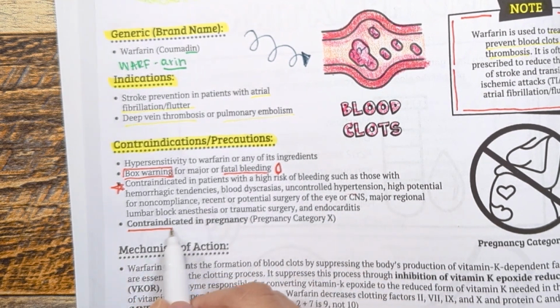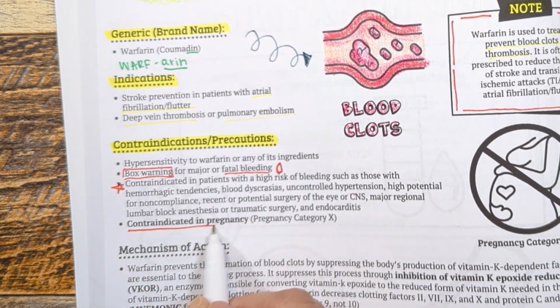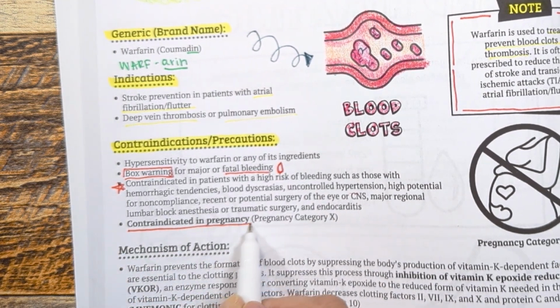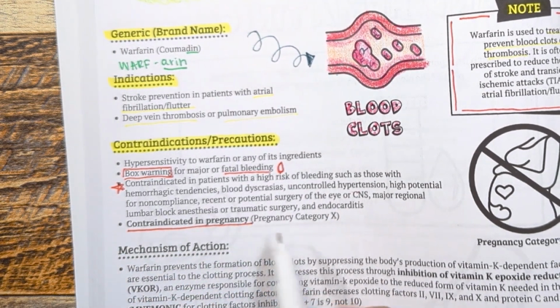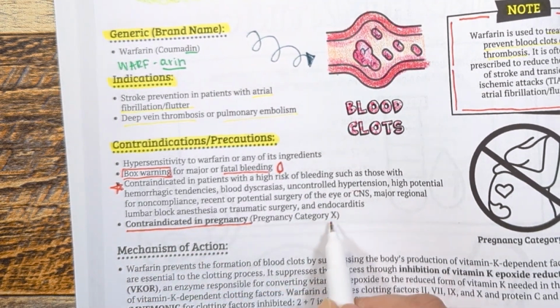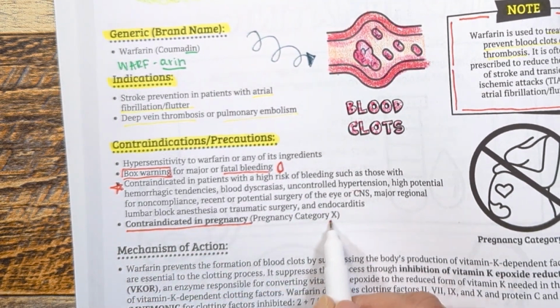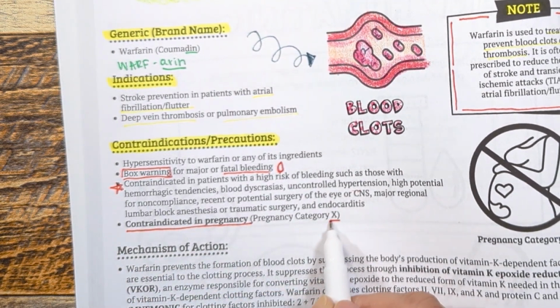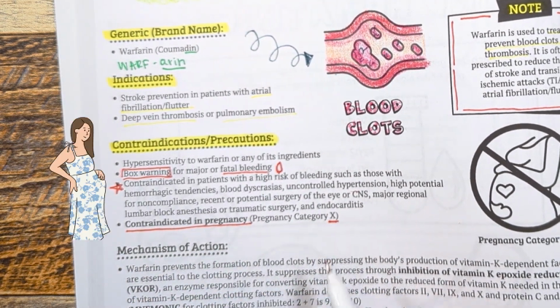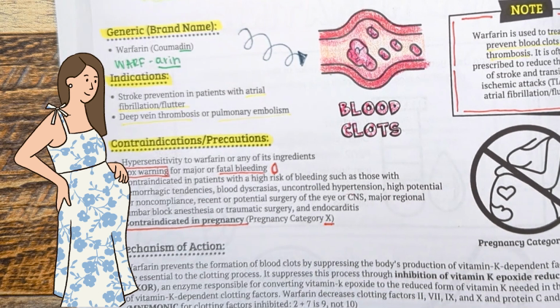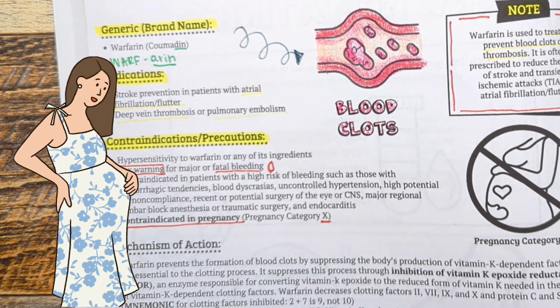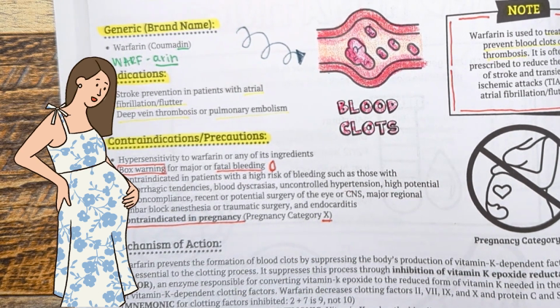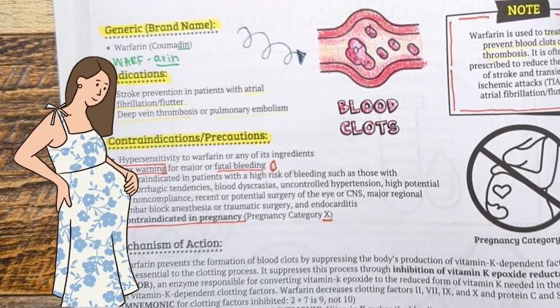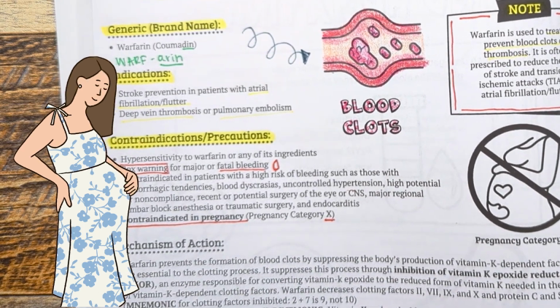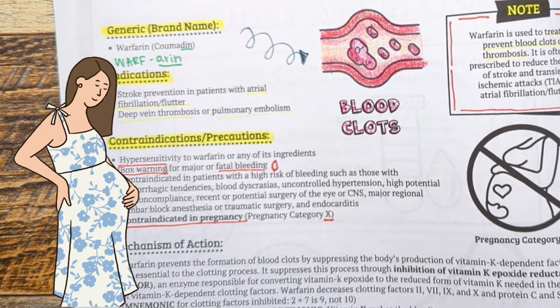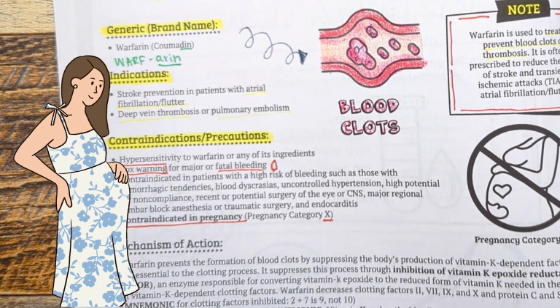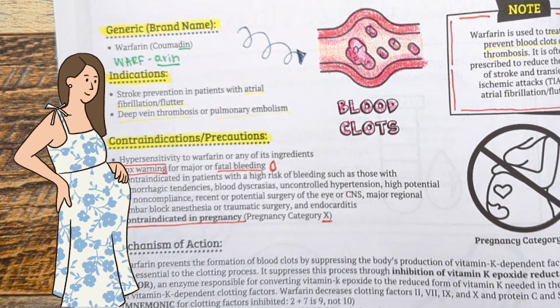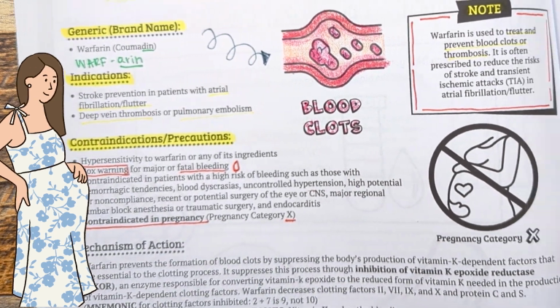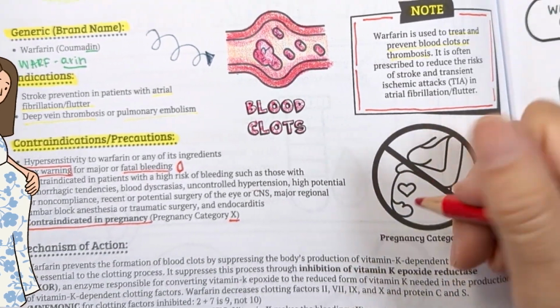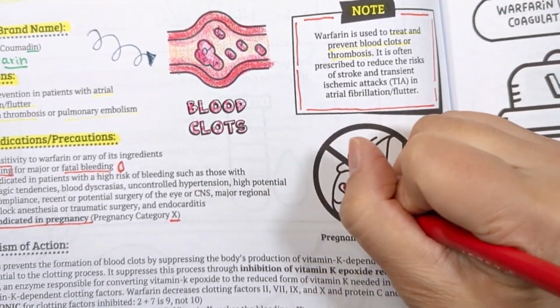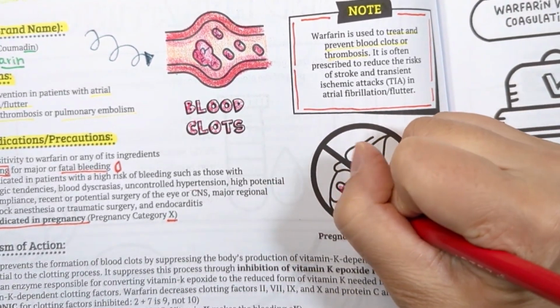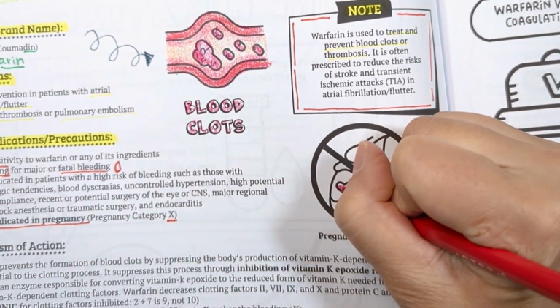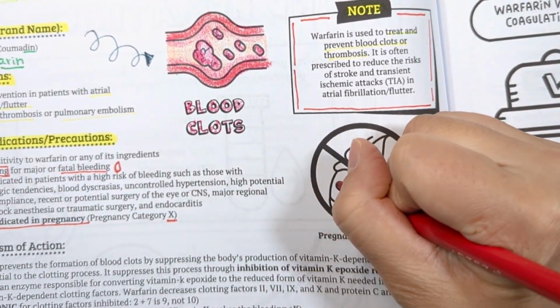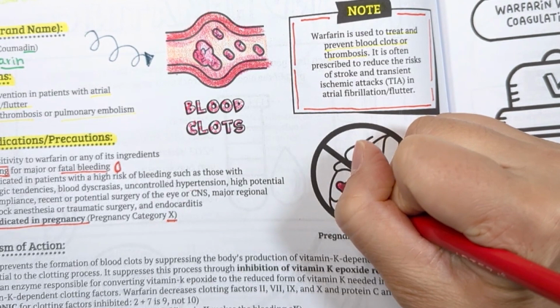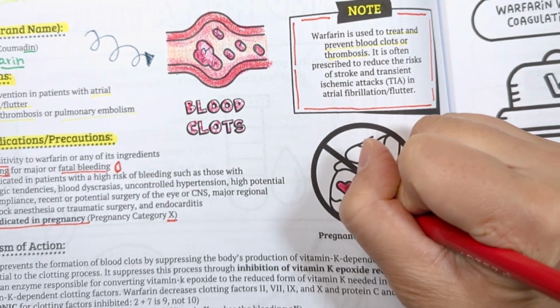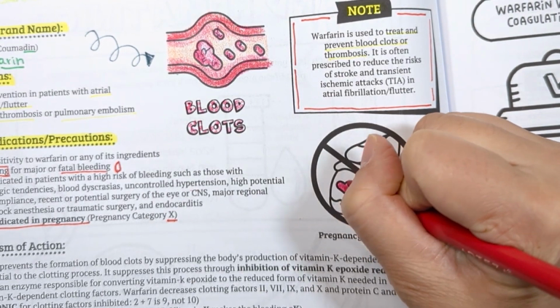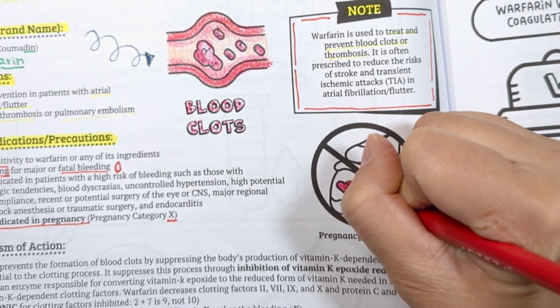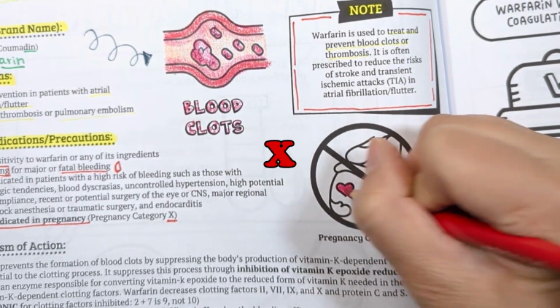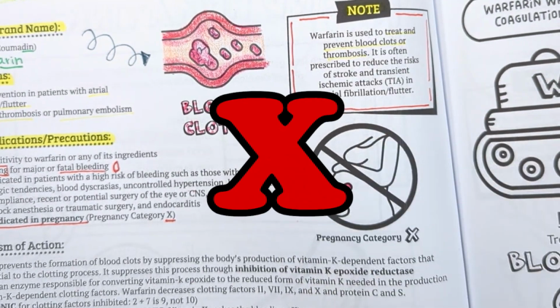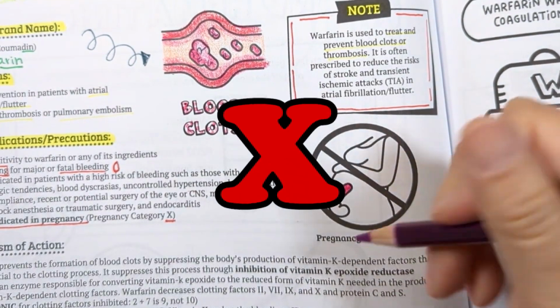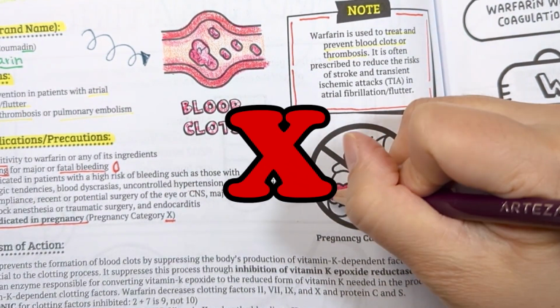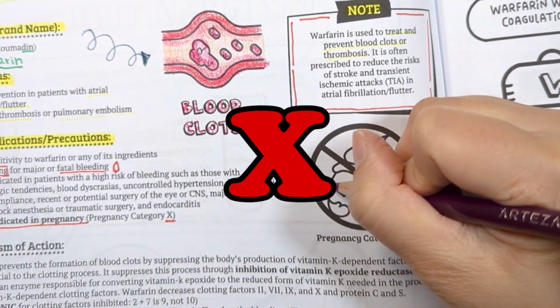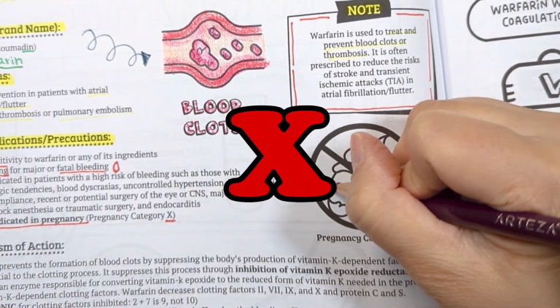This medication should not be given in patients who are pregnant, as it can cause birth defects and bleeding problems for the baby. Because of this, it is considered a pregnancy category X, meaning do not use.